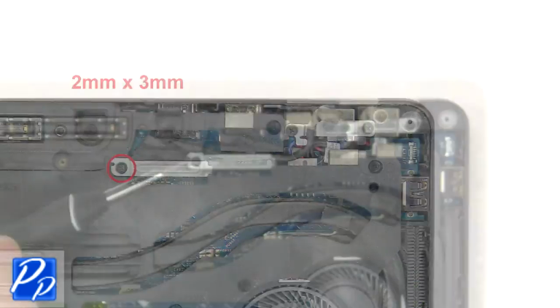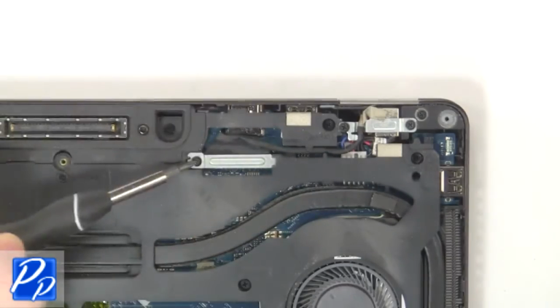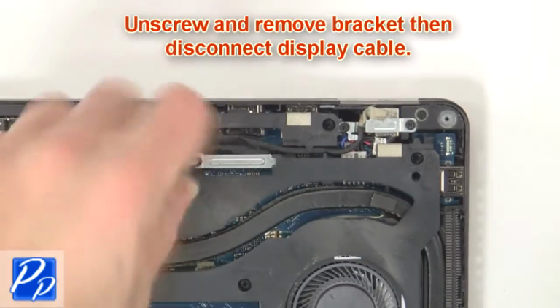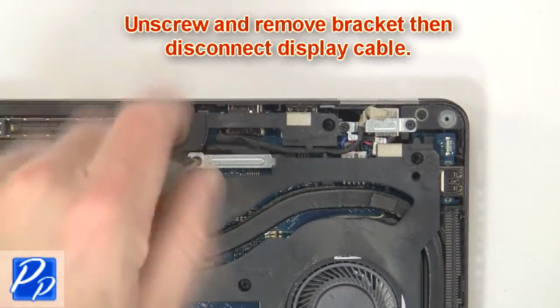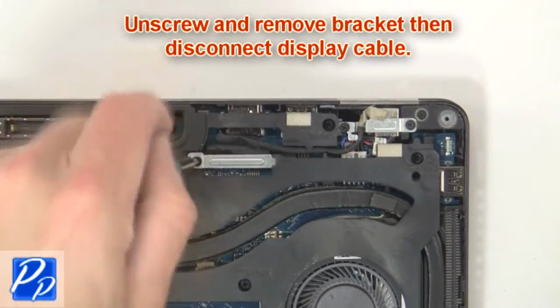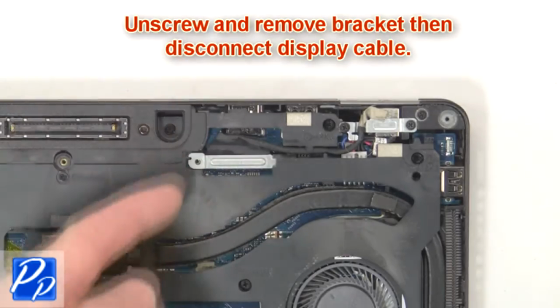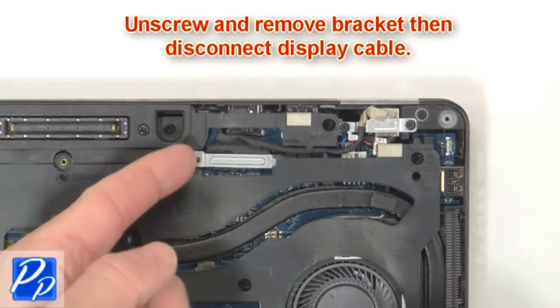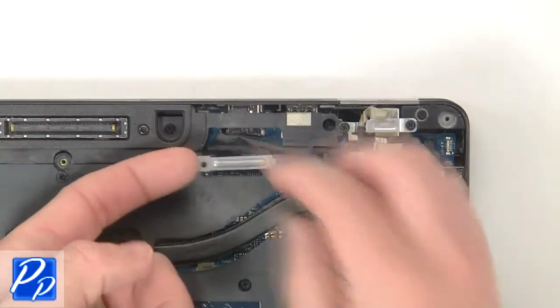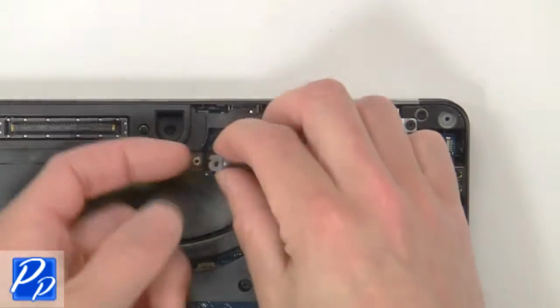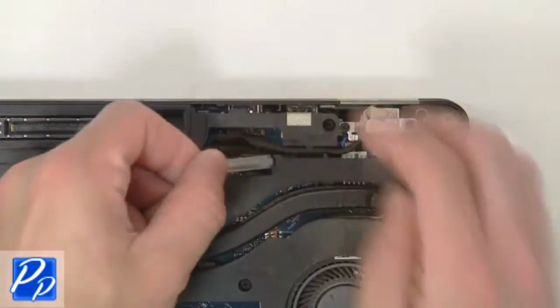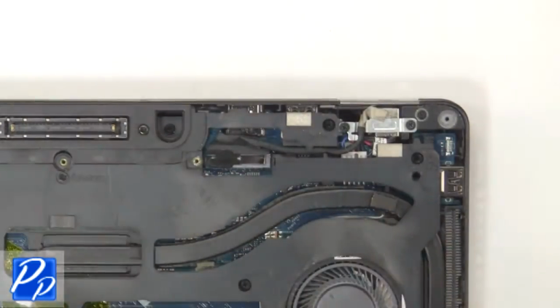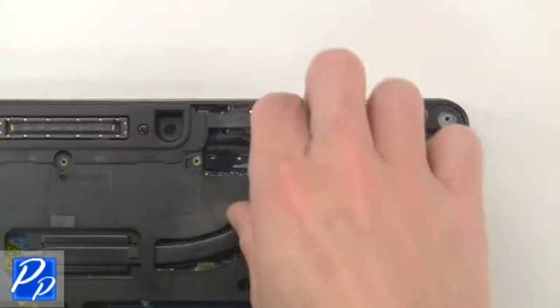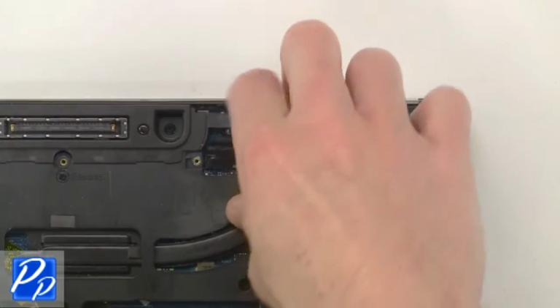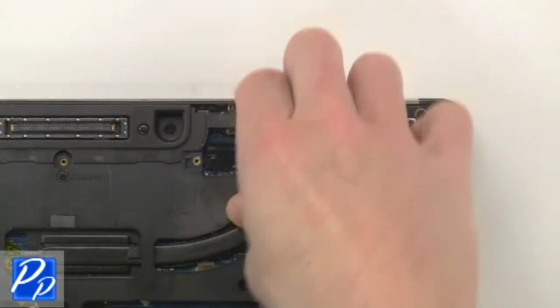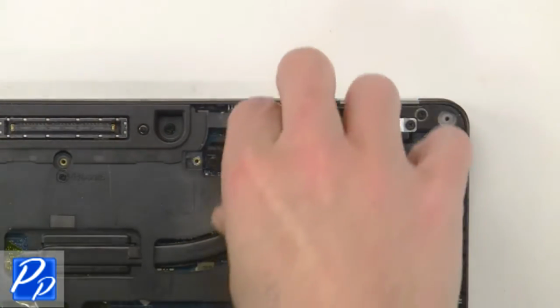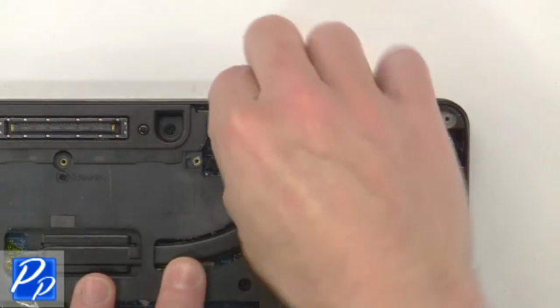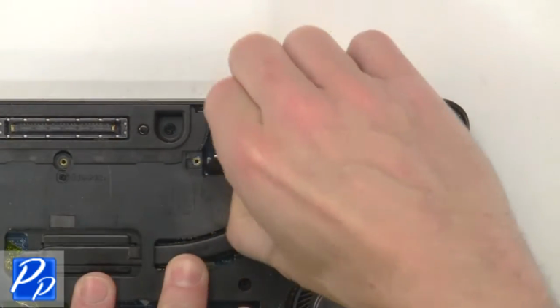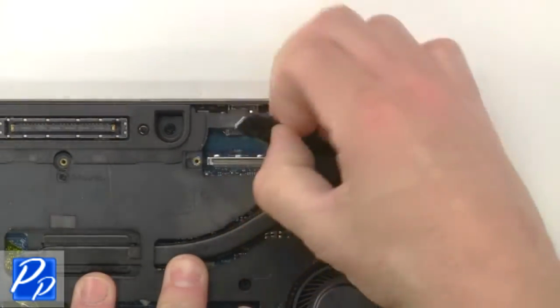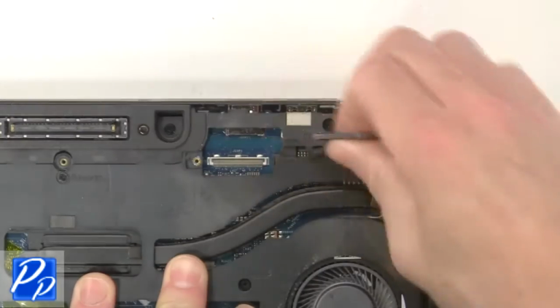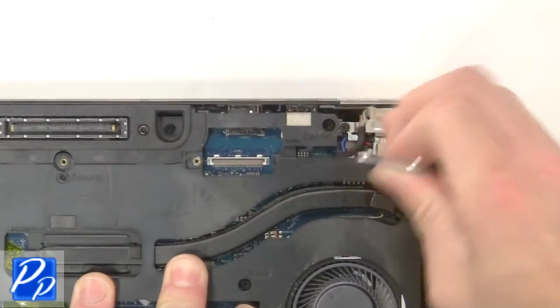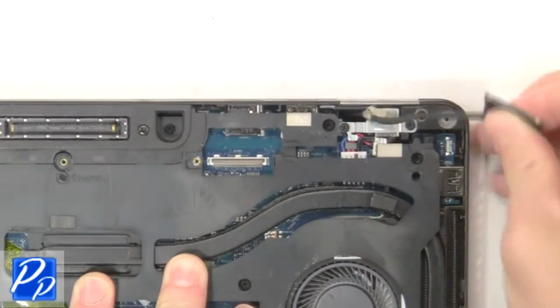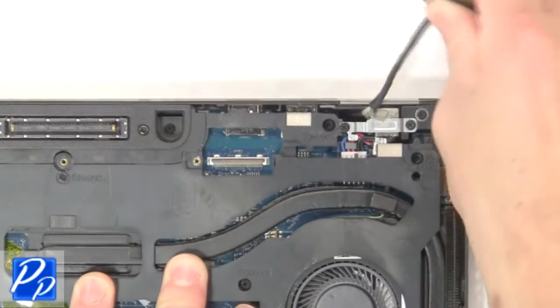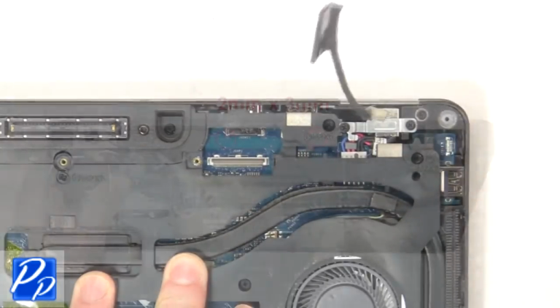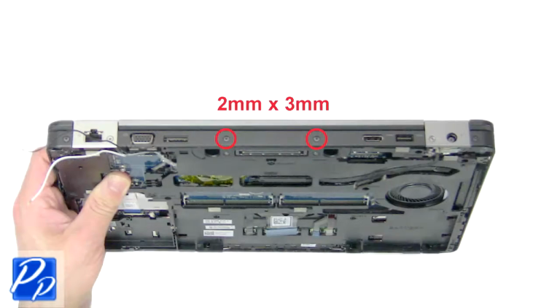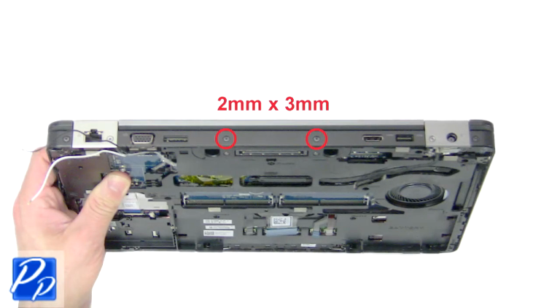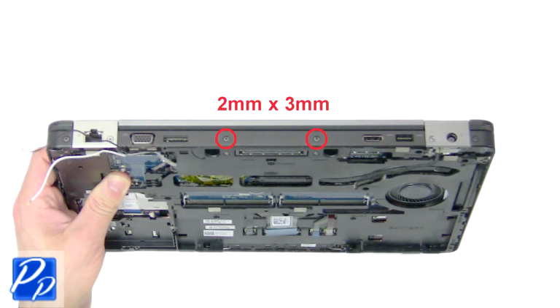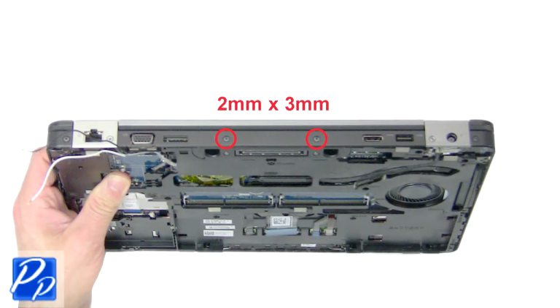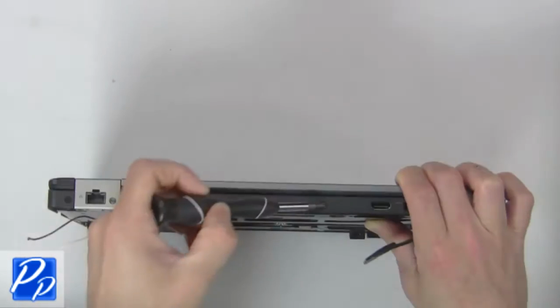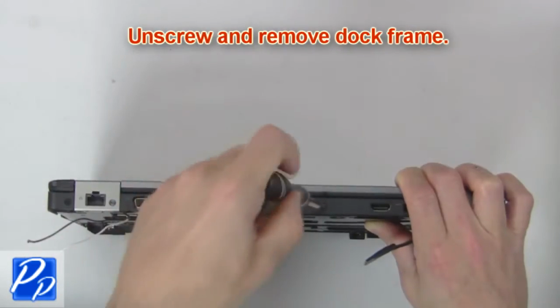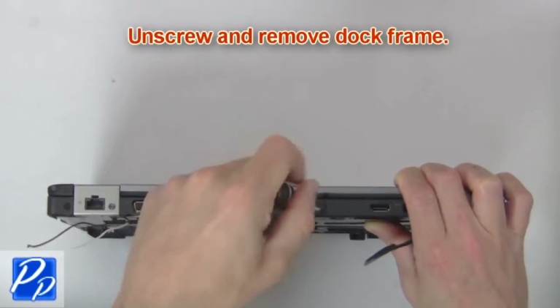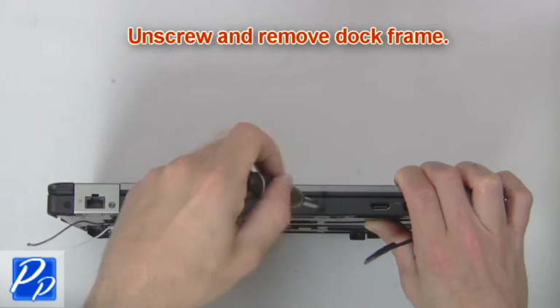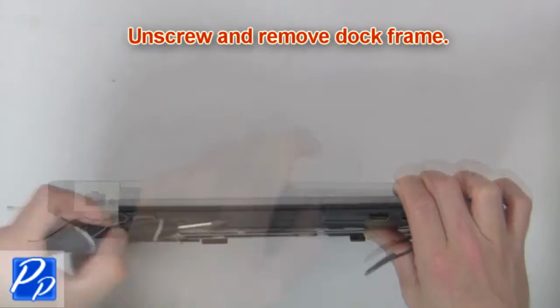Now unscrew and remove the bracket, then disconnect the display cable. Next, unscrew and remove the dock frame.